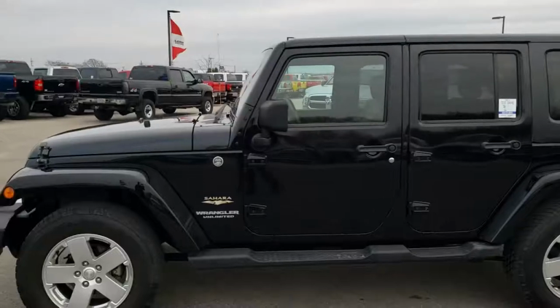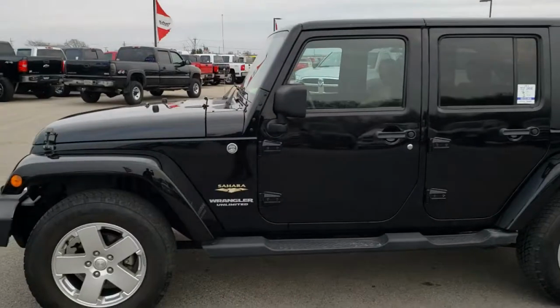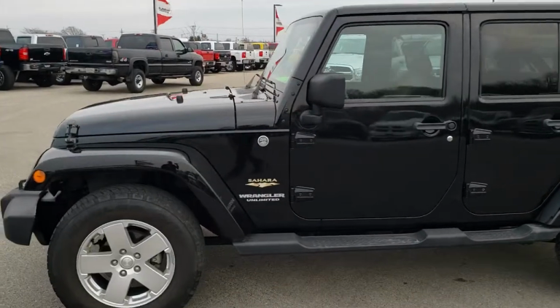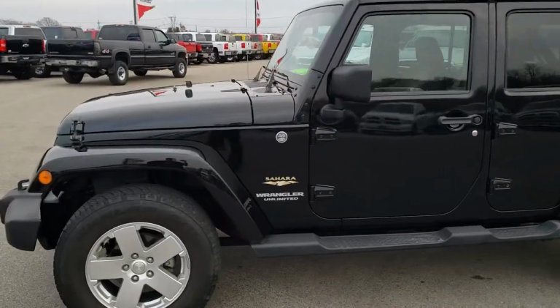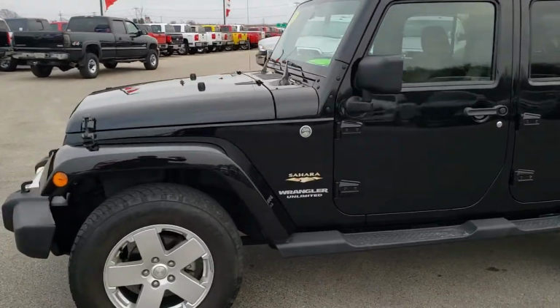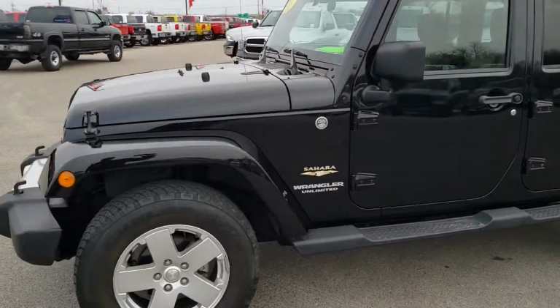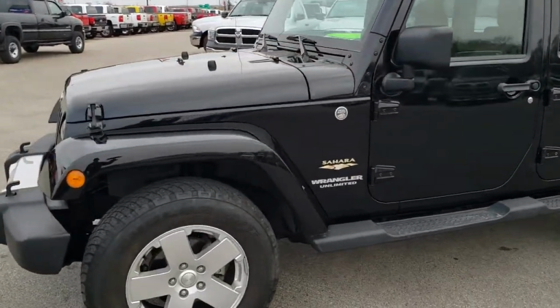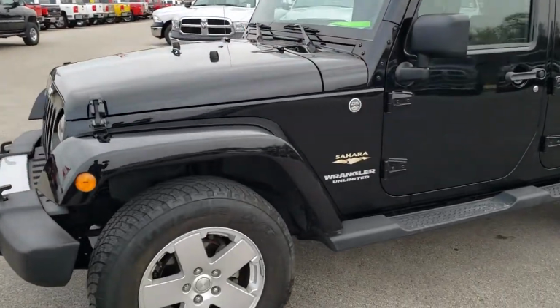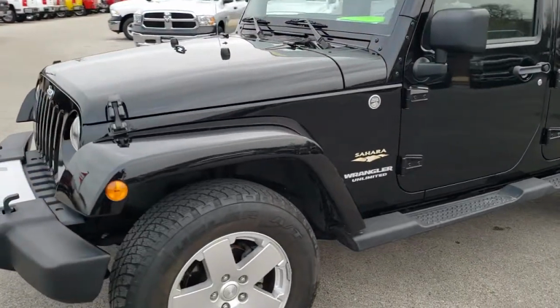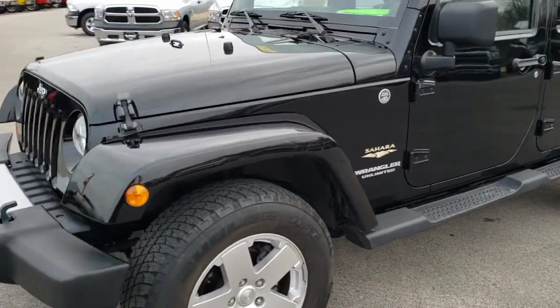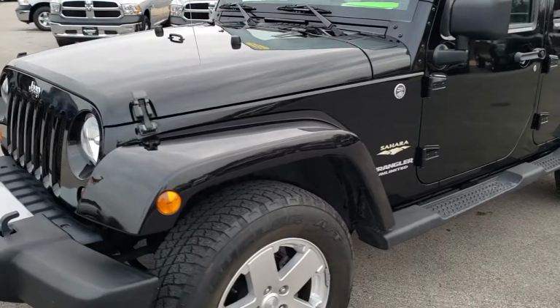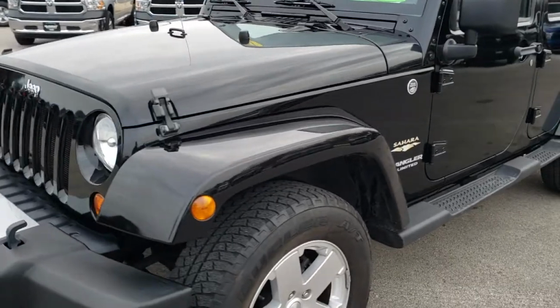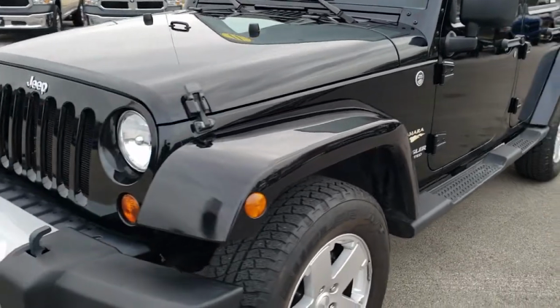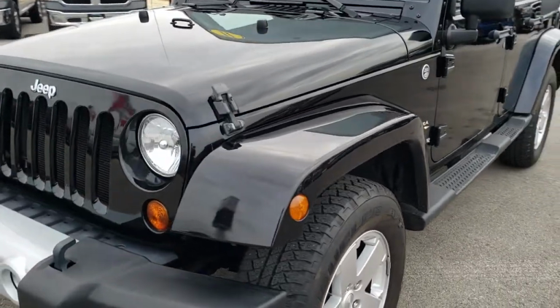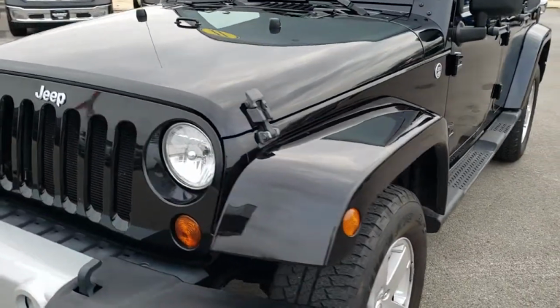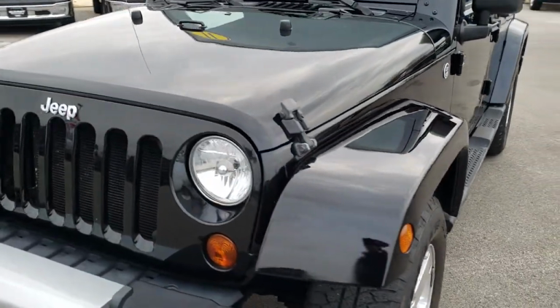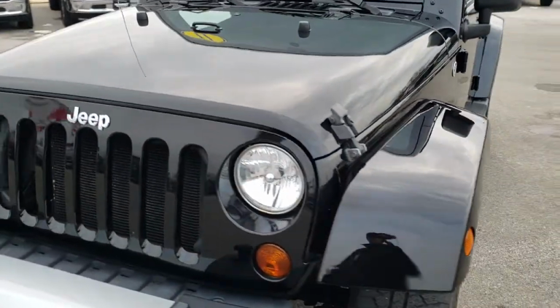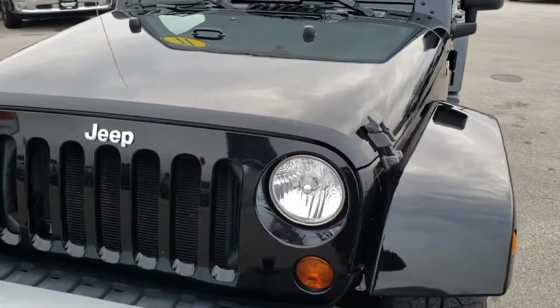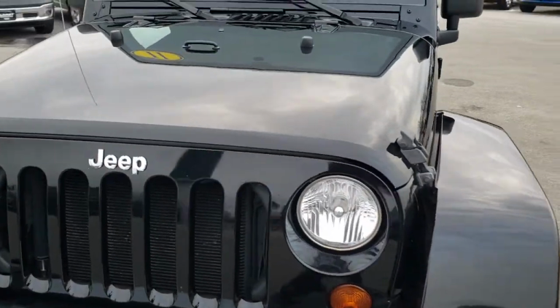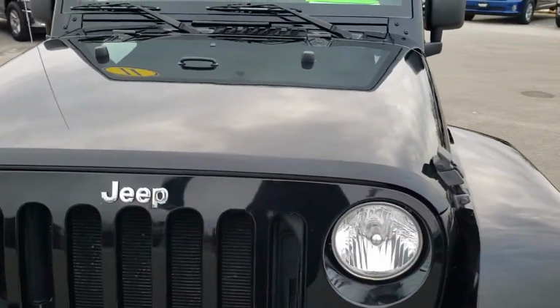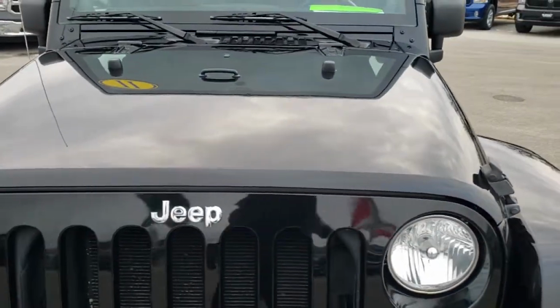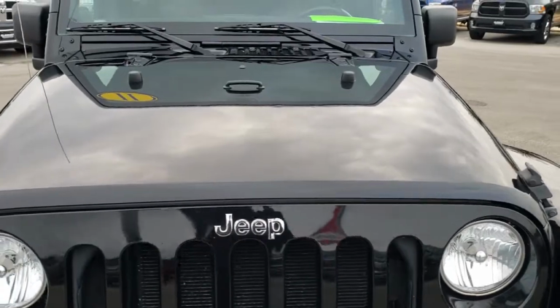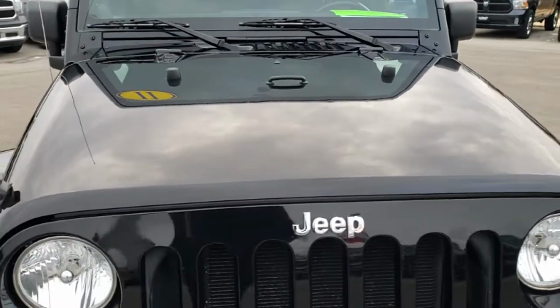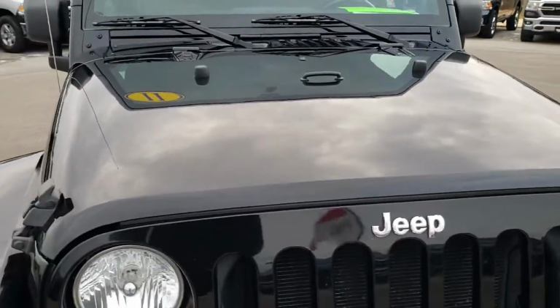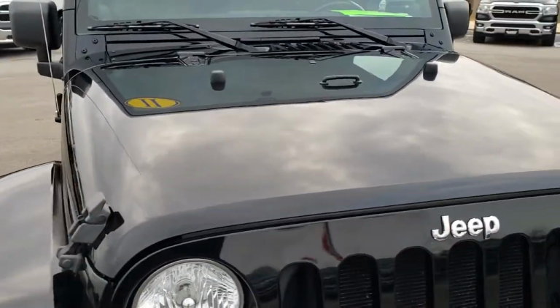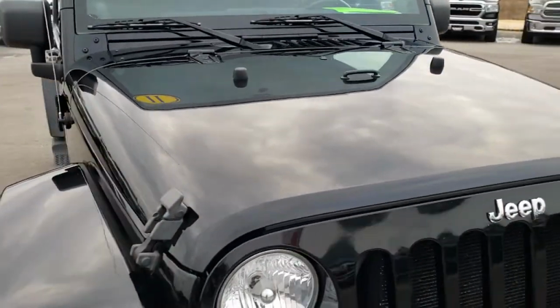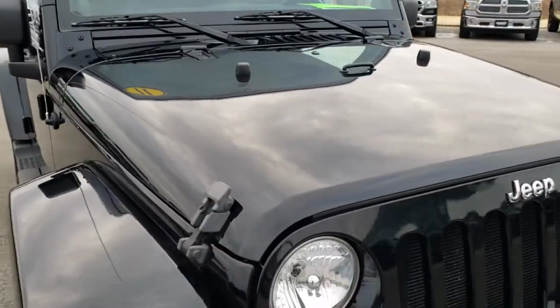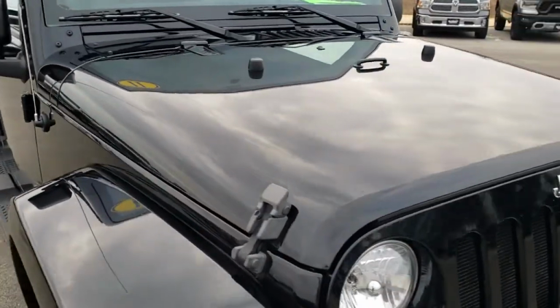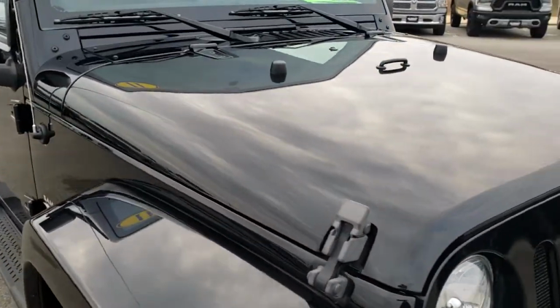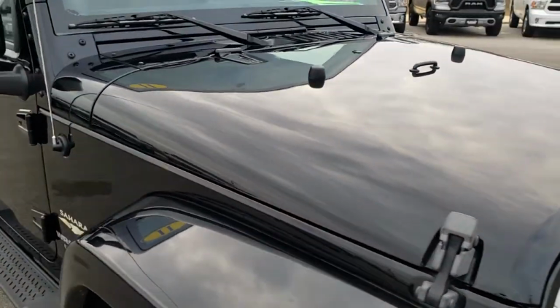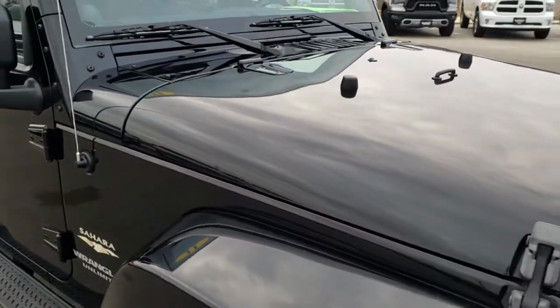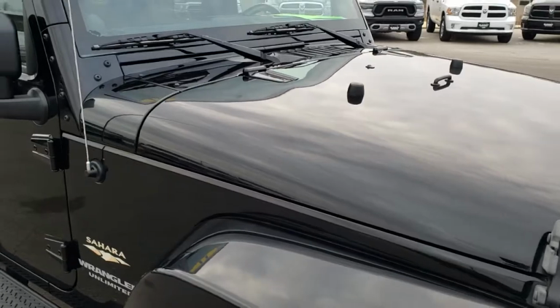This is stock number 9715. We are here at Summit Automotive in Fond du Lac, Wisconsin, your new and used Jeep Wrangler headquarters. Today we are checking out this super clean 2011 Jeep Wrangler Unlimited Sahara.